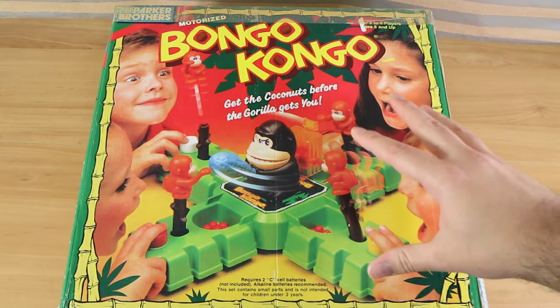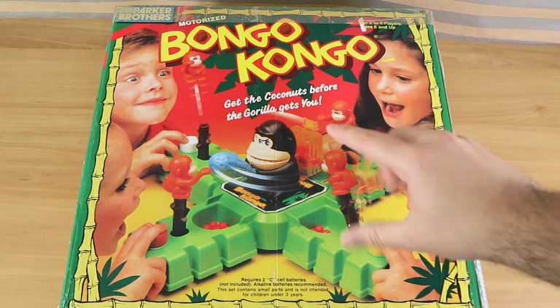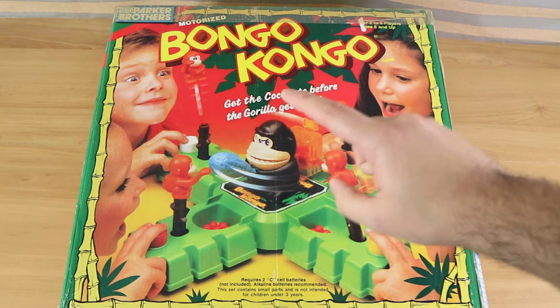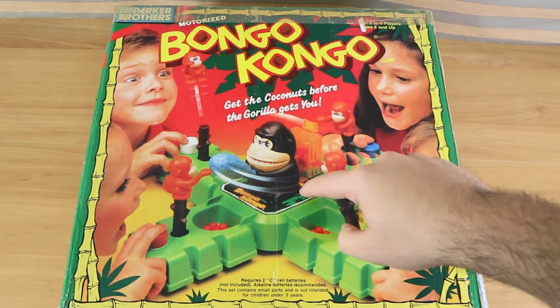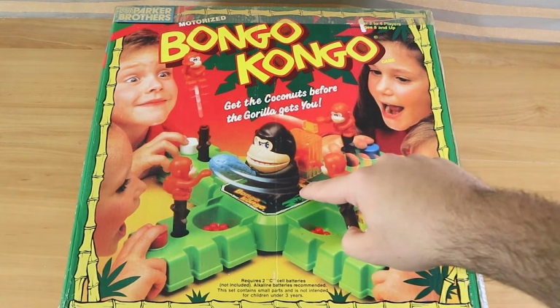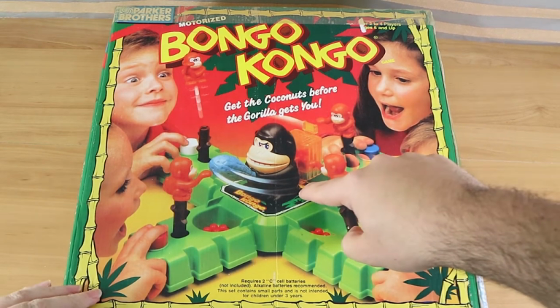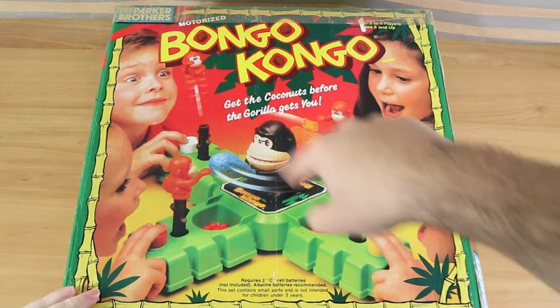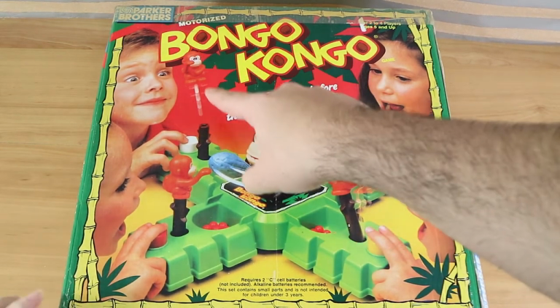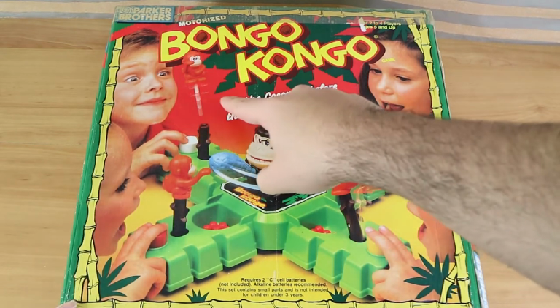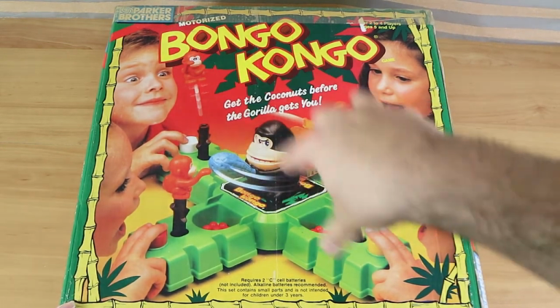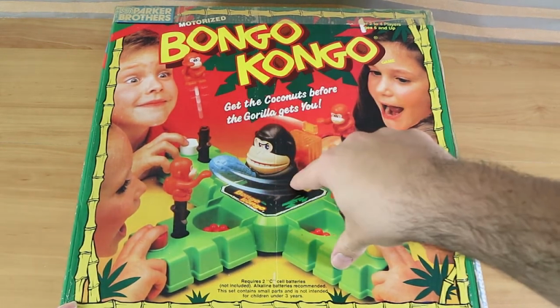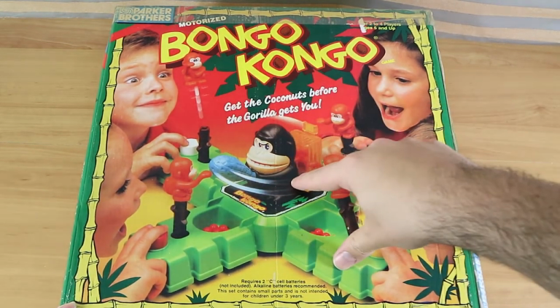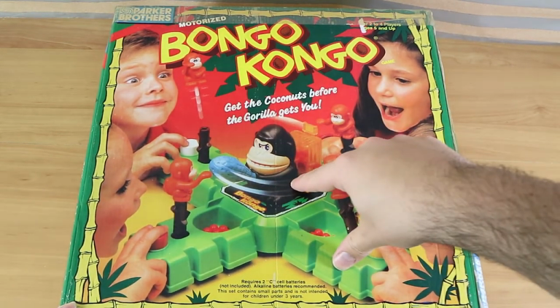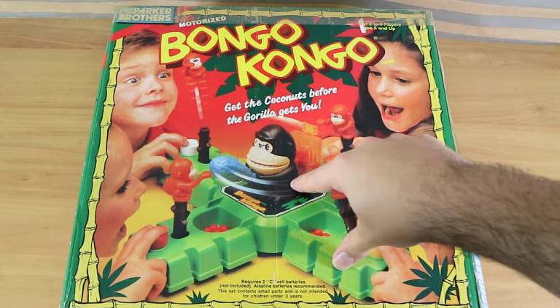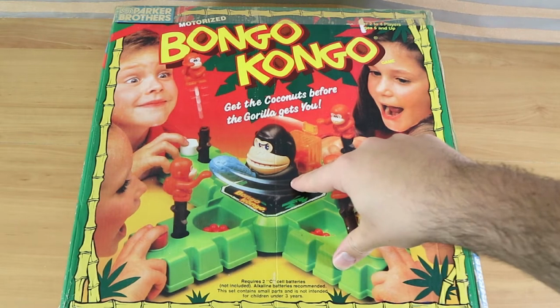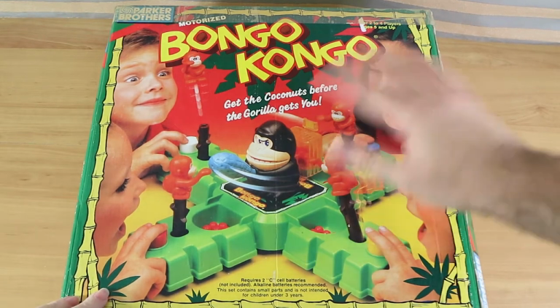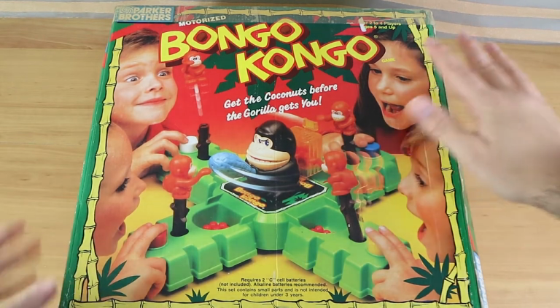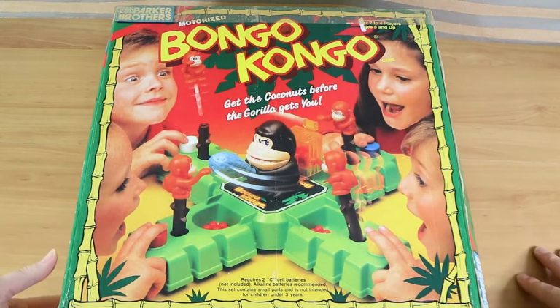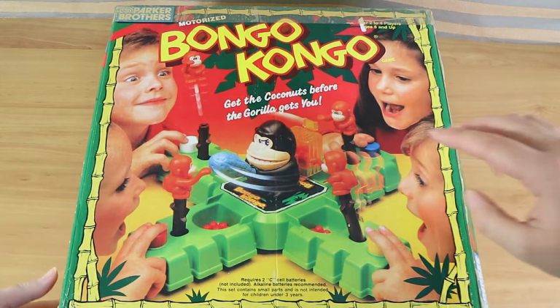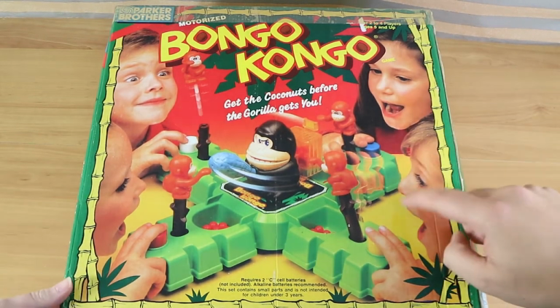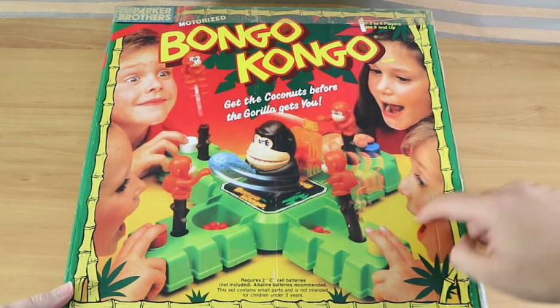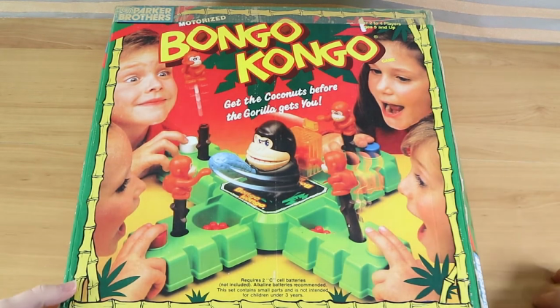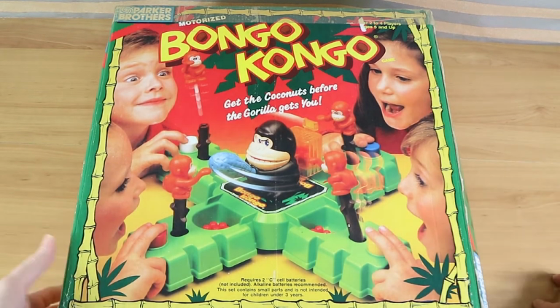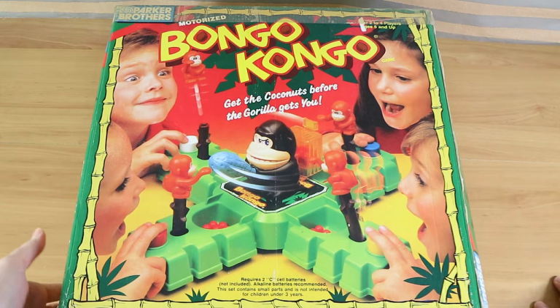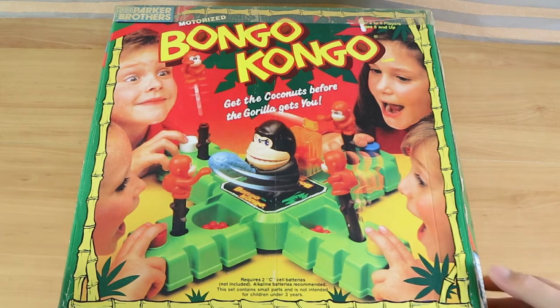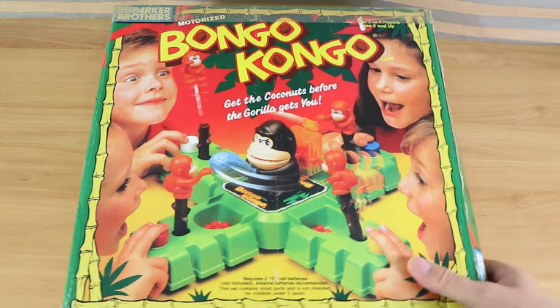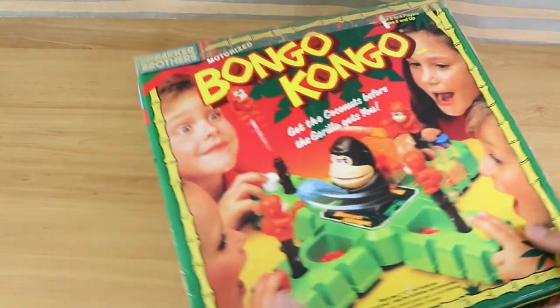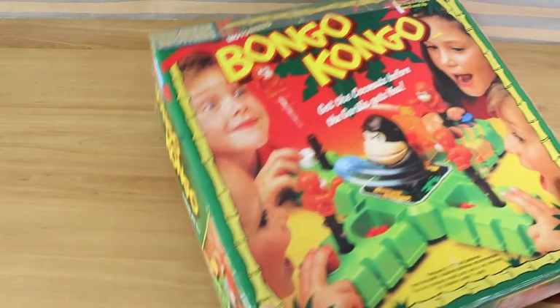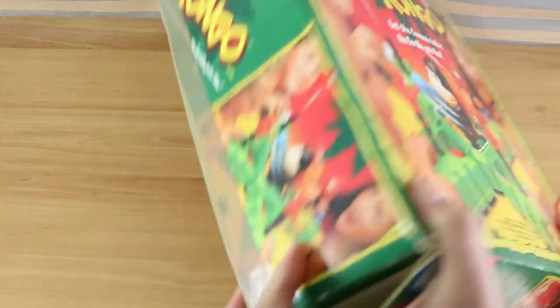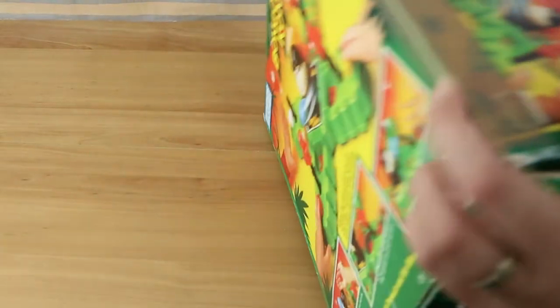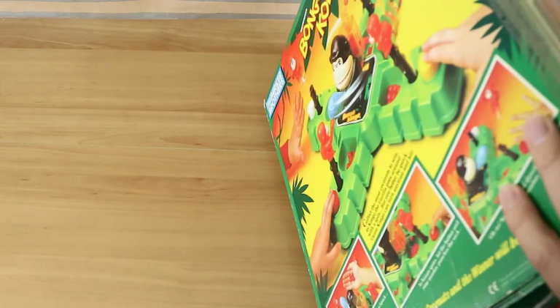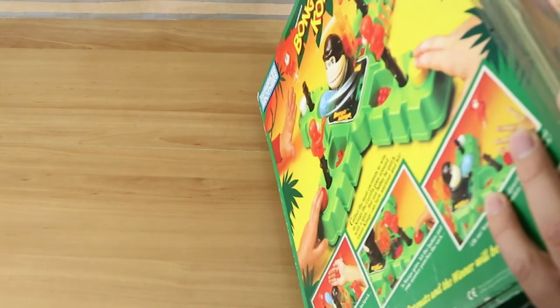I believe this was originally released in the late 60s or 70s by Ideal, then Parker Brothers, and I think it's been re-released not too long ago by several other different companies, so you can still buy this brand new. I'm not sure exactly where, but they do still make it in some manner.